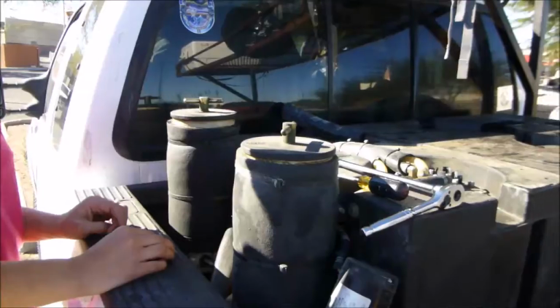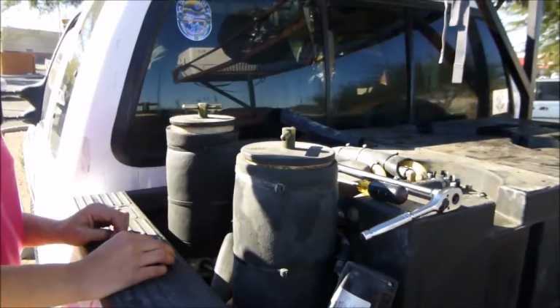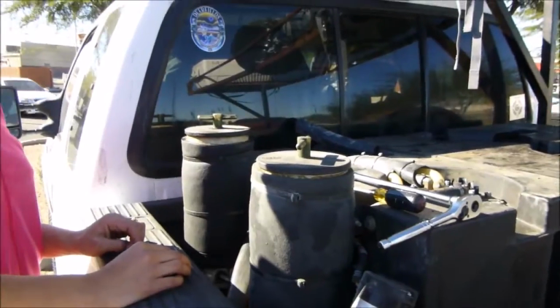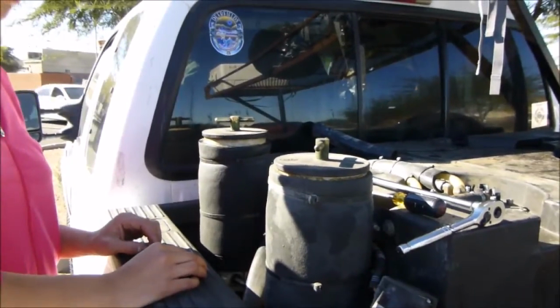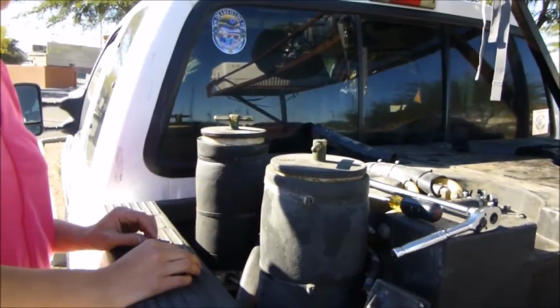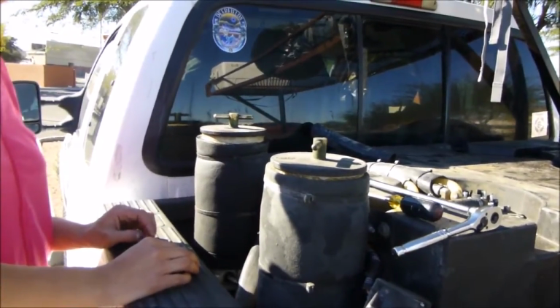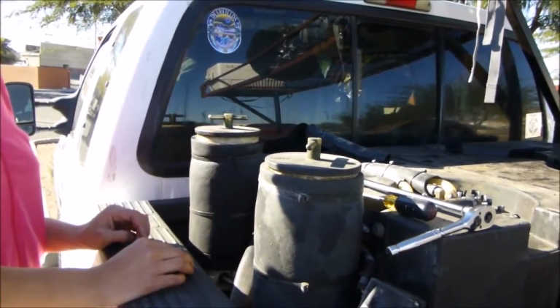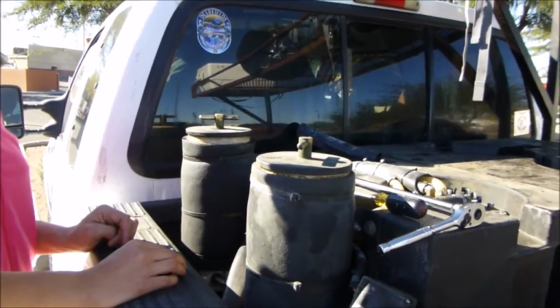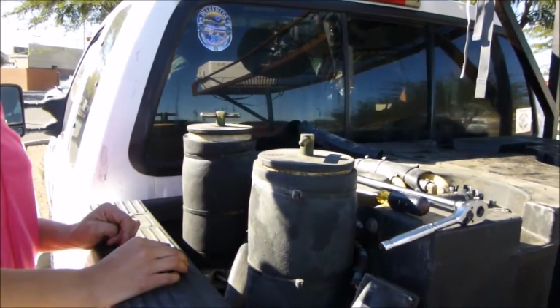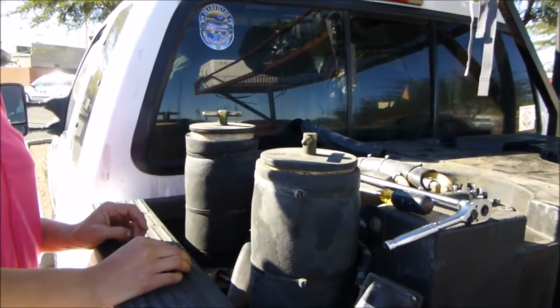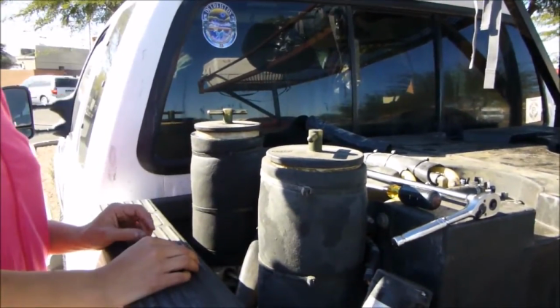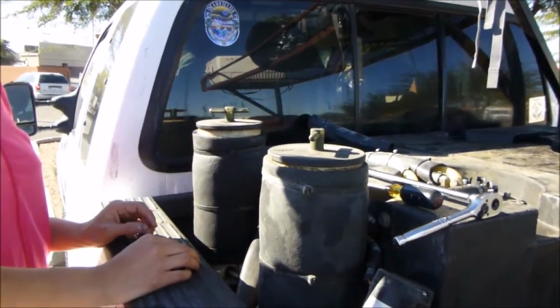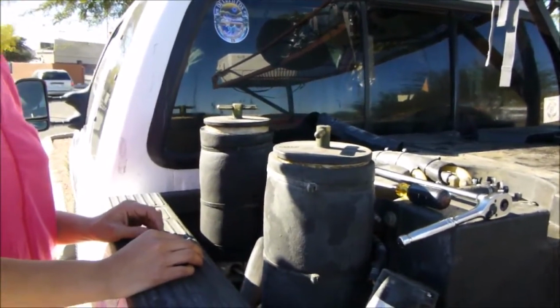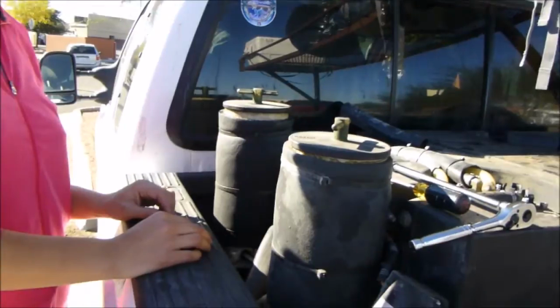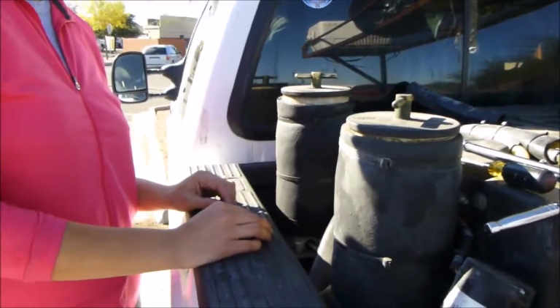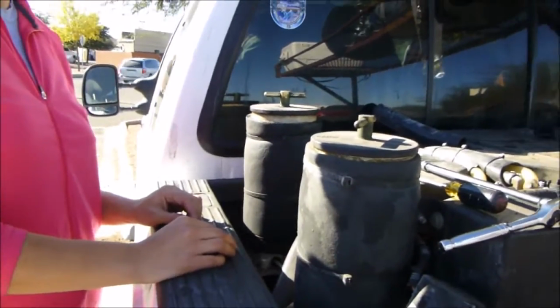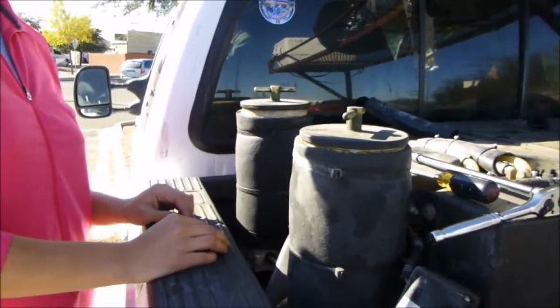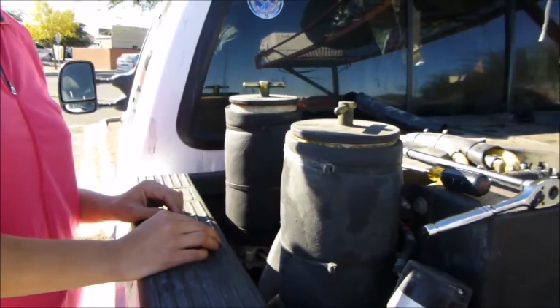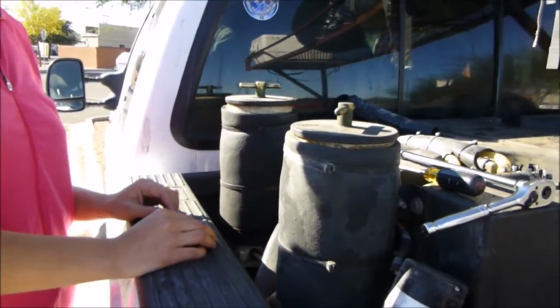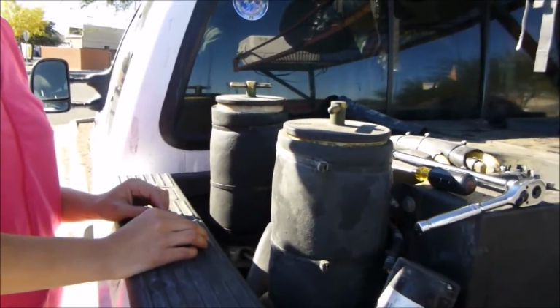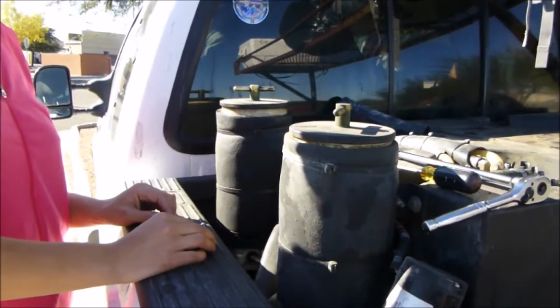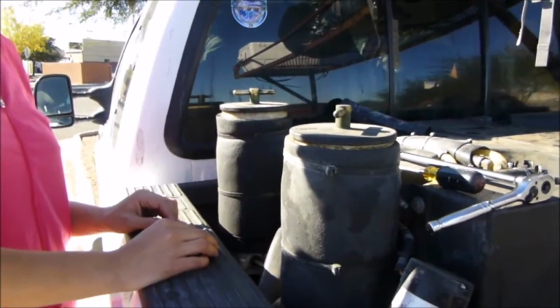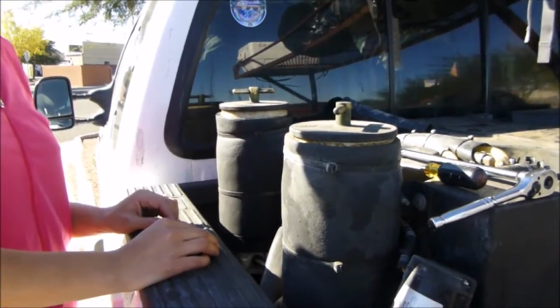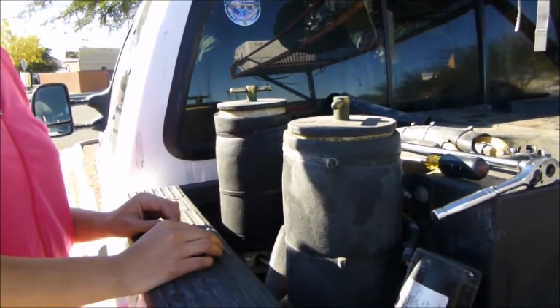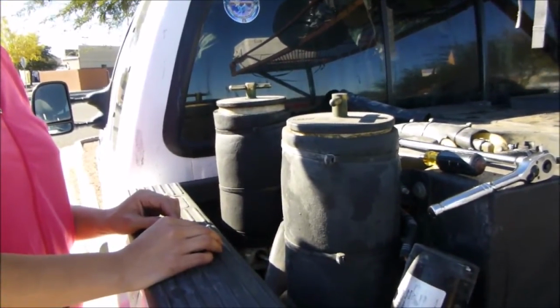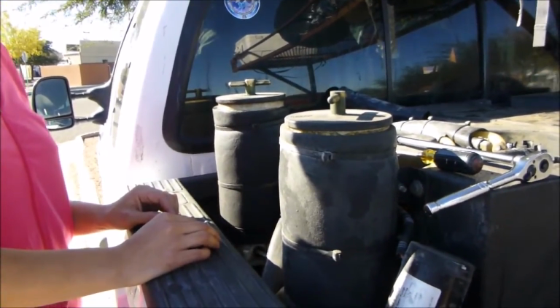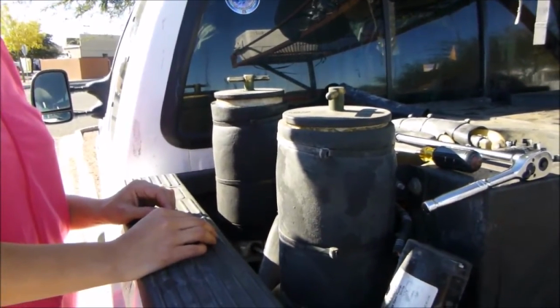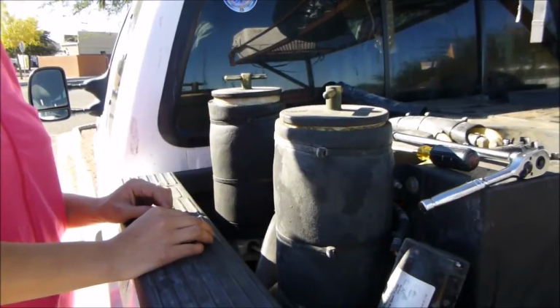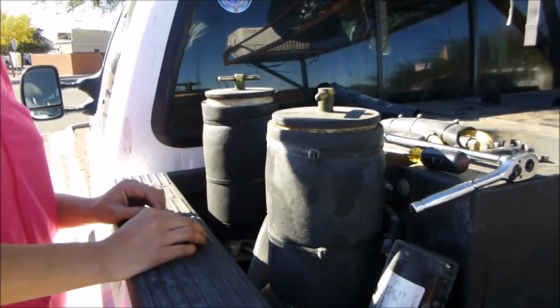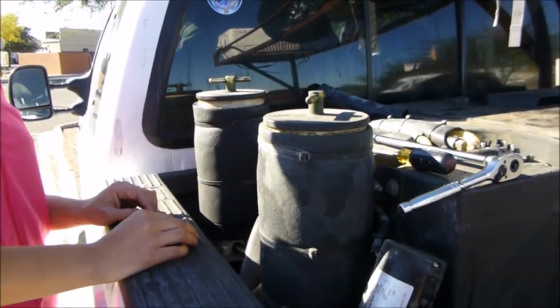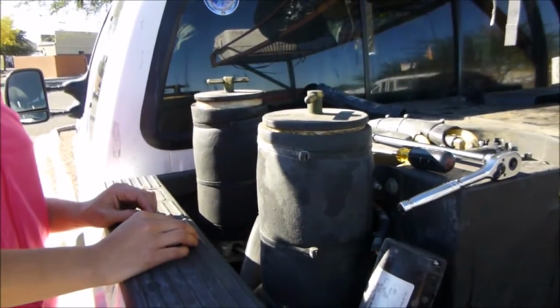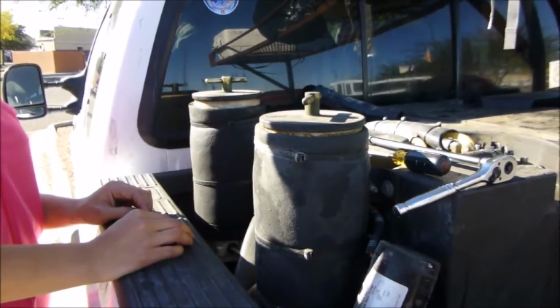Hey there everybody, Shane and Aaron with The Turnaround. What we're doing today is we are going to clean out the Racor filter housing for our waste veggie oil system.